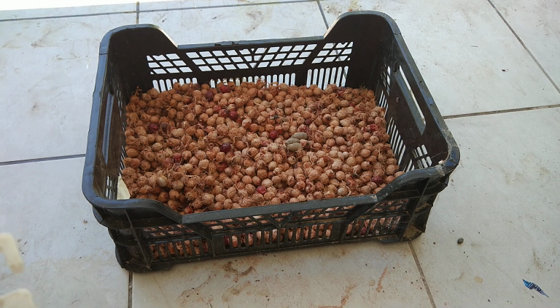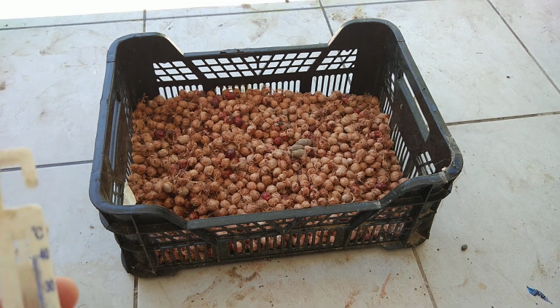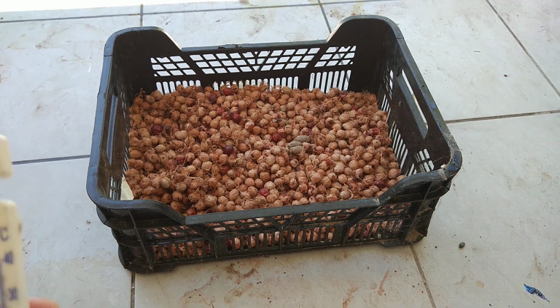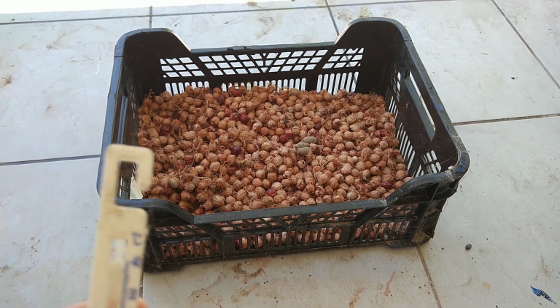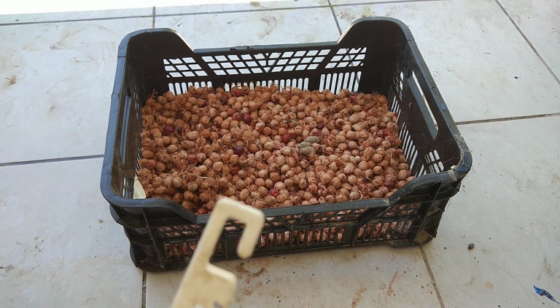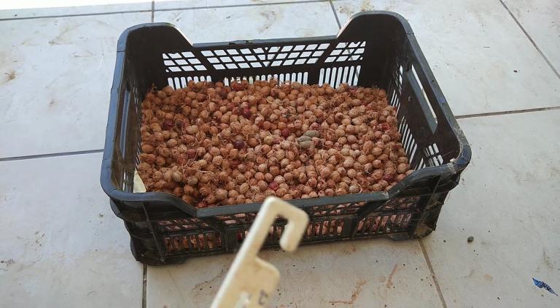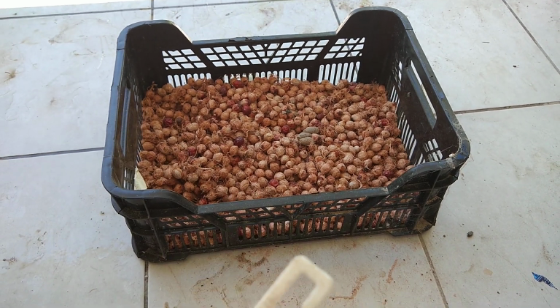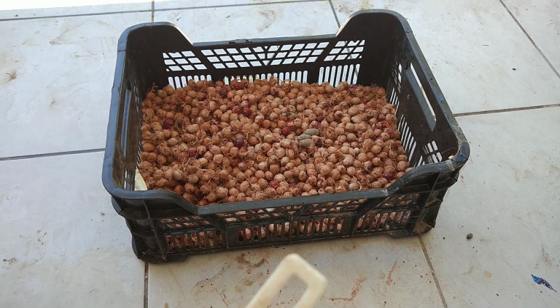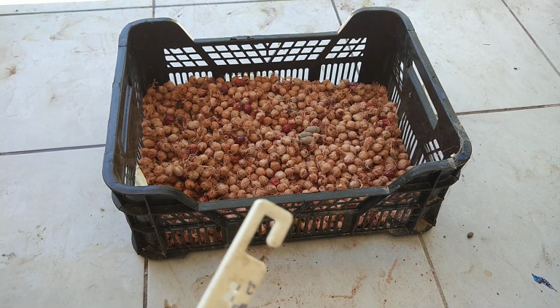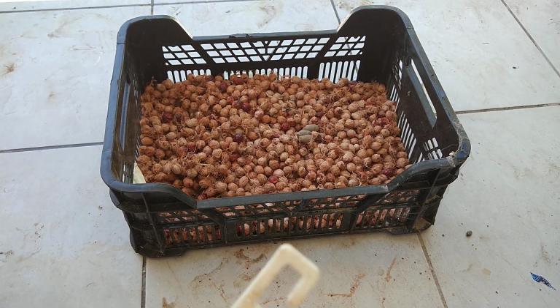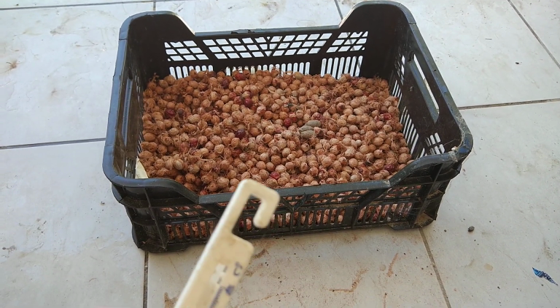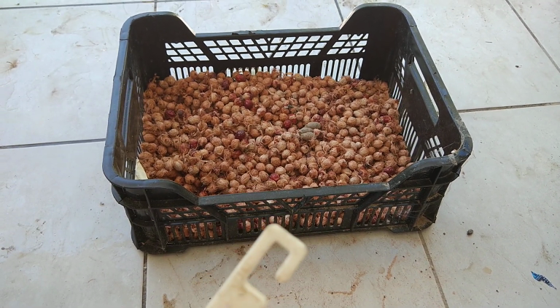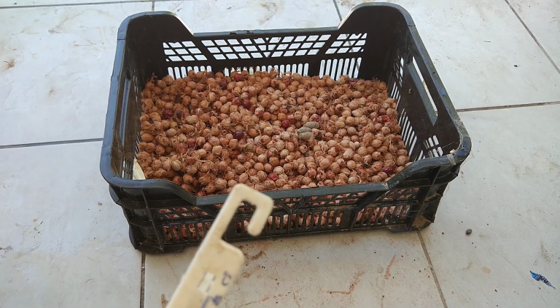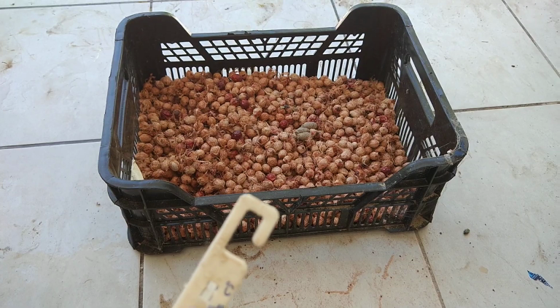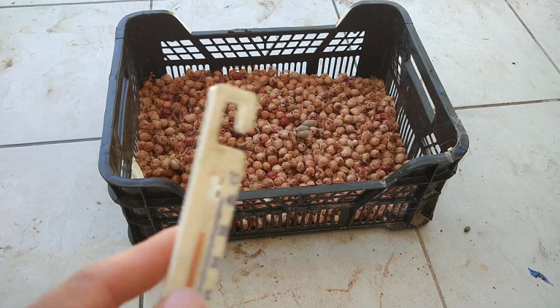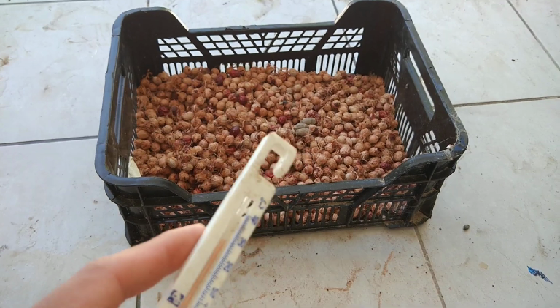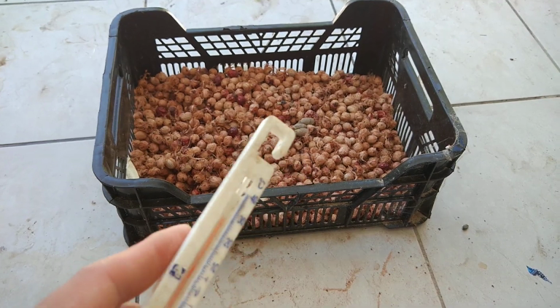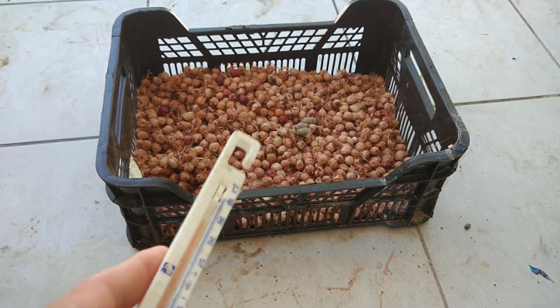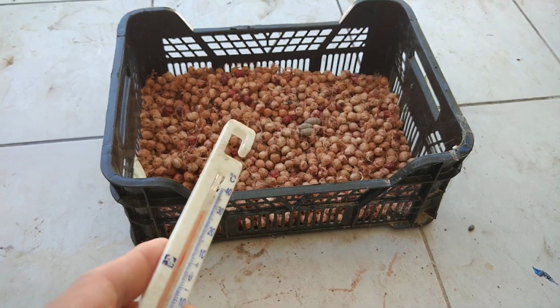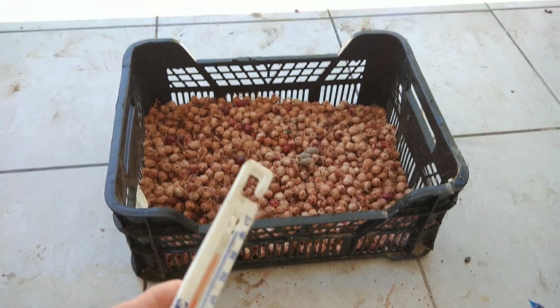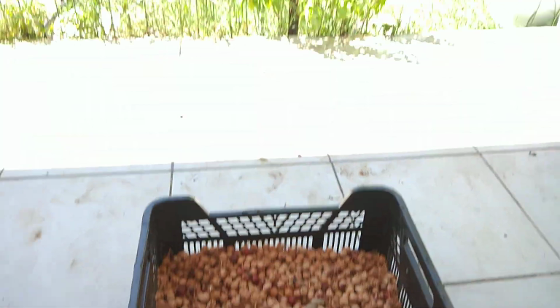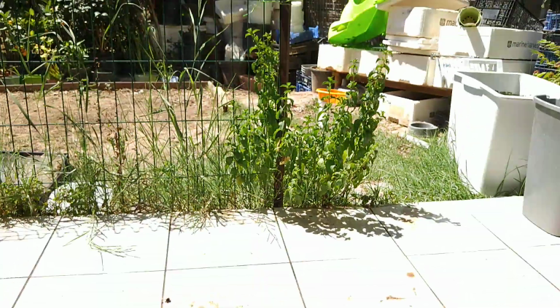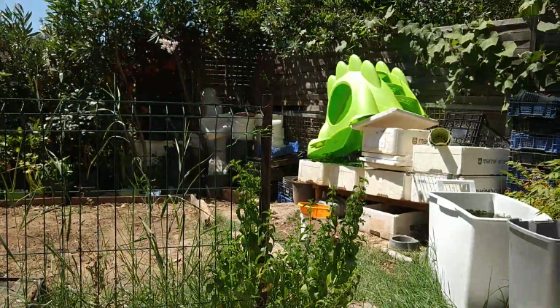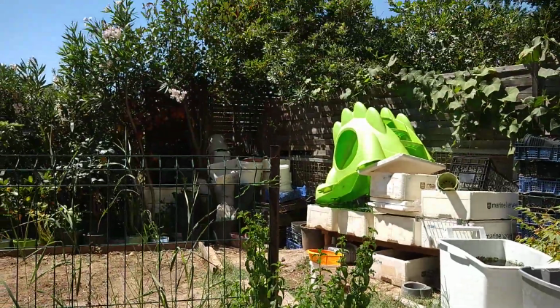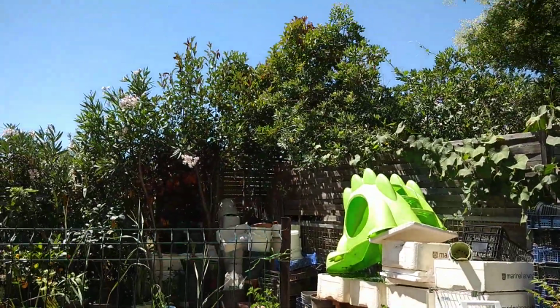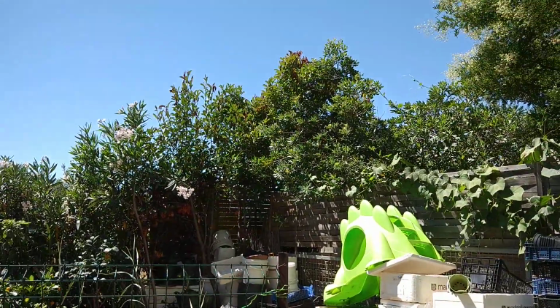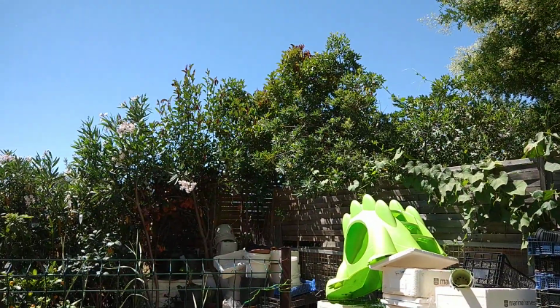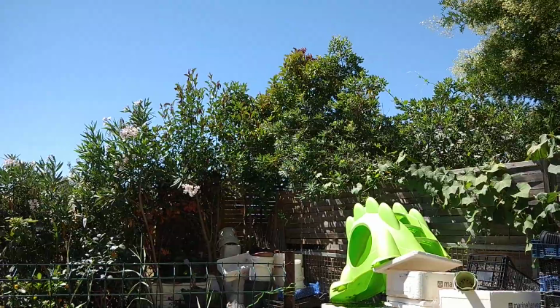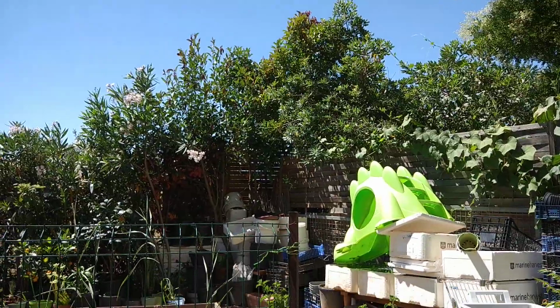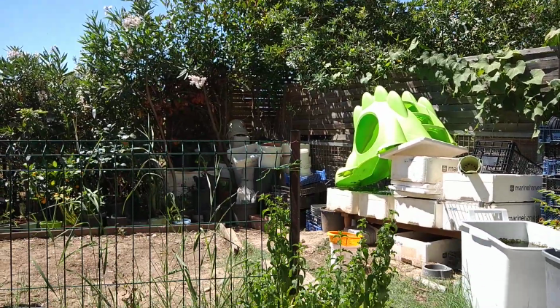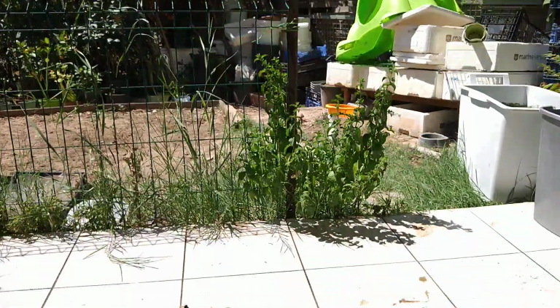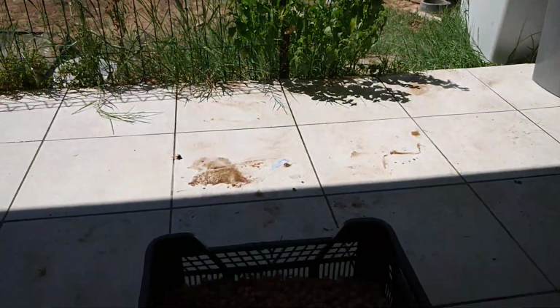Hey guys, today I found out something creepy. I'd like to ask you what is that? I really don't know what it is. It's in my basket down there. Here it's in France, south of France, nearby the Mediterranean Sea.